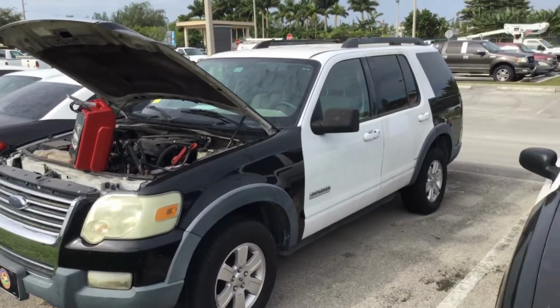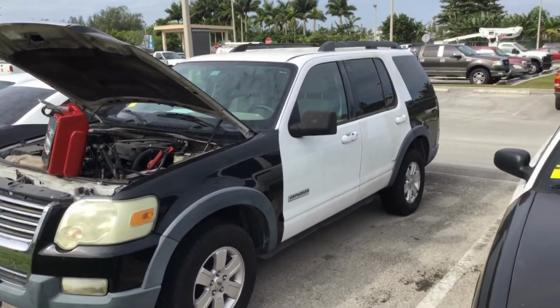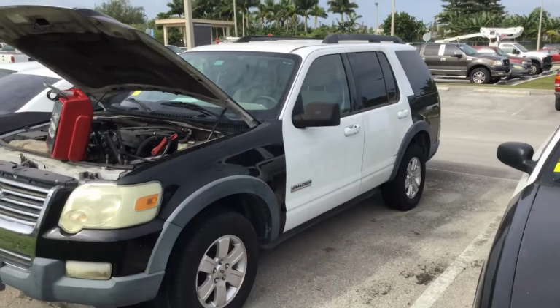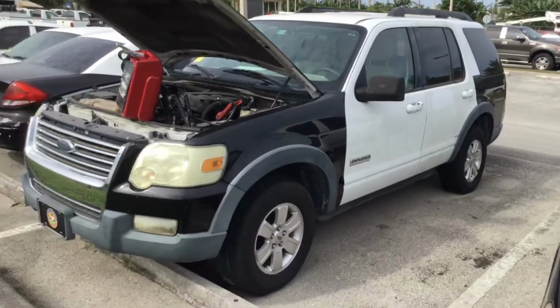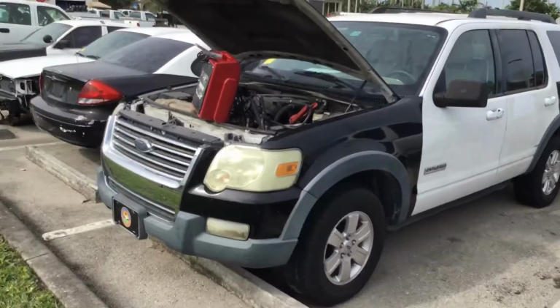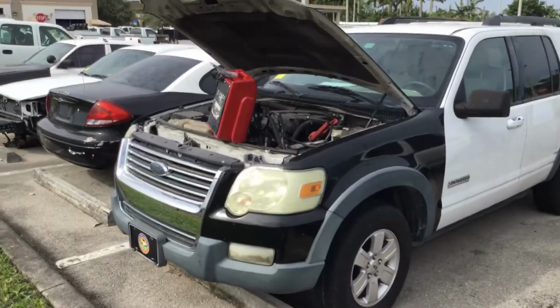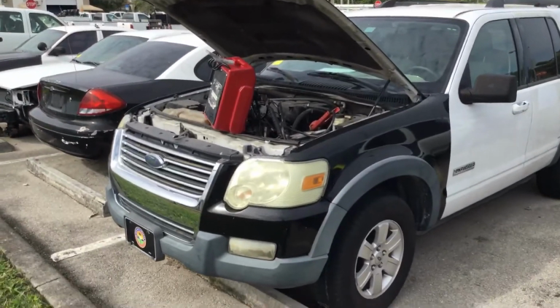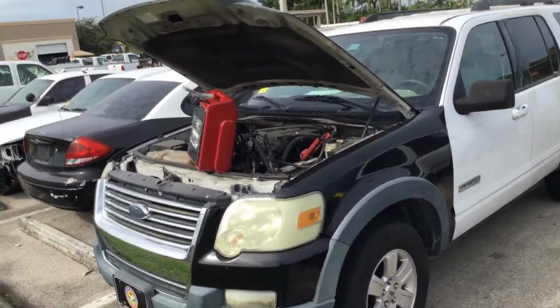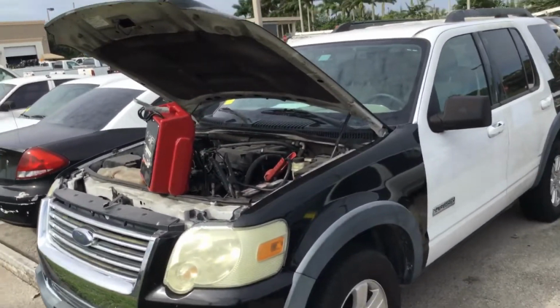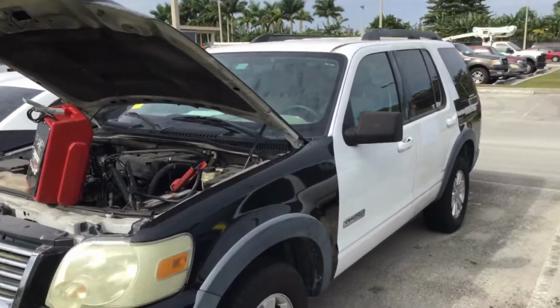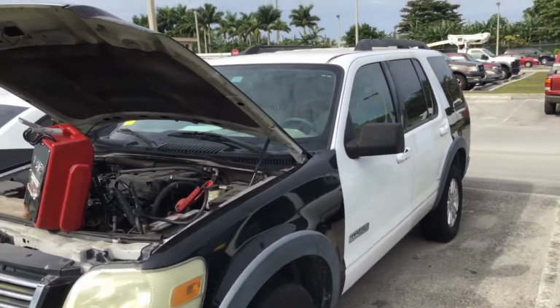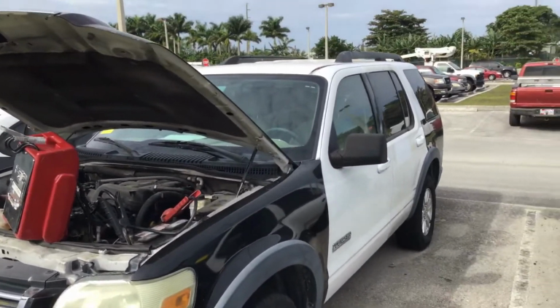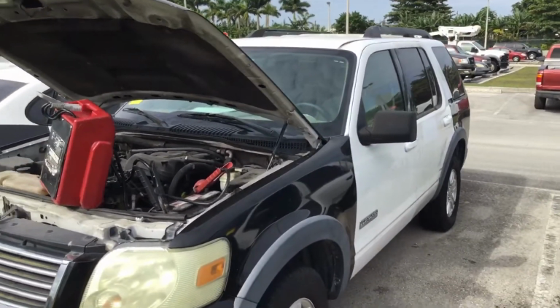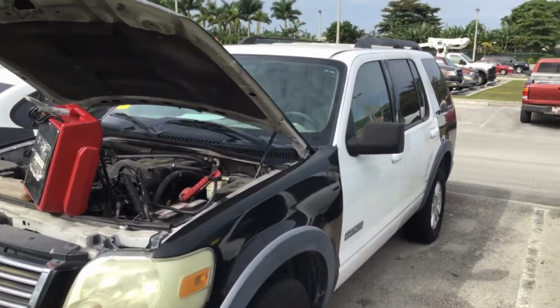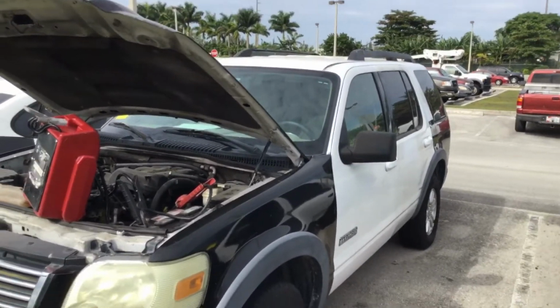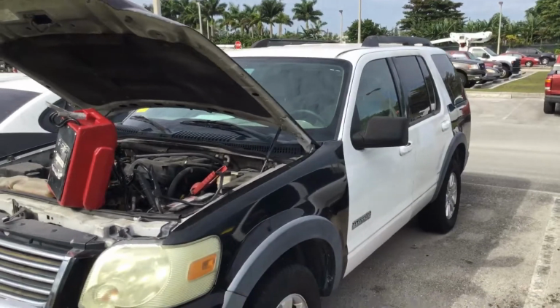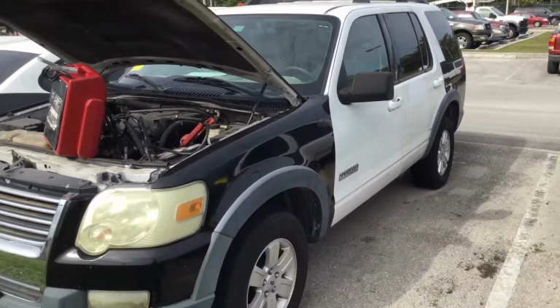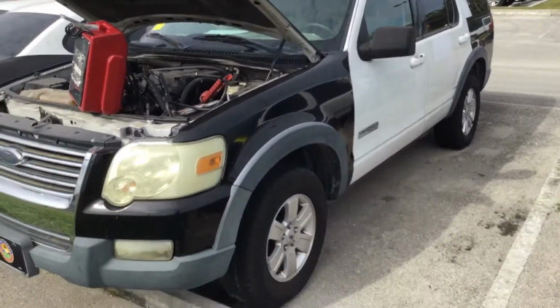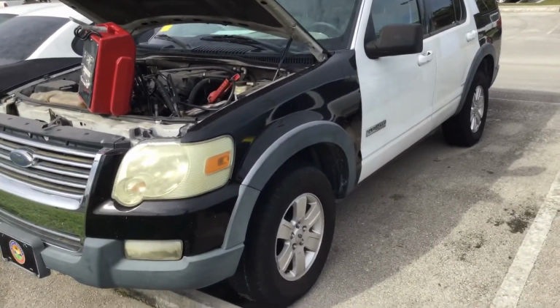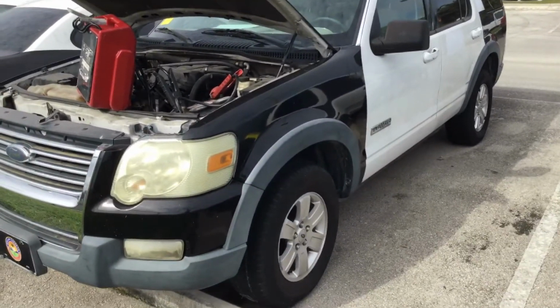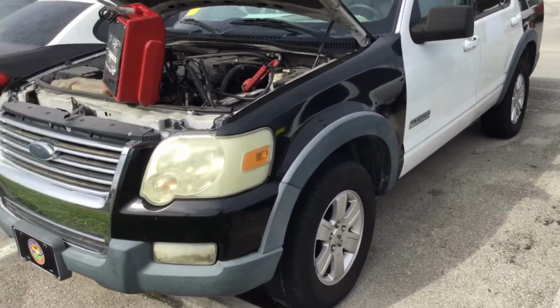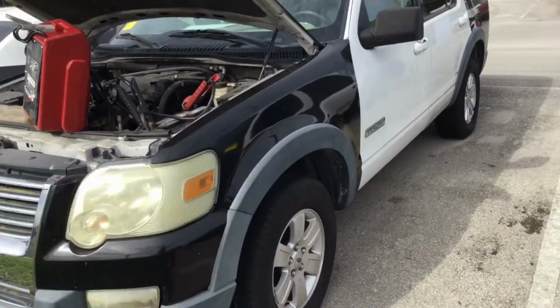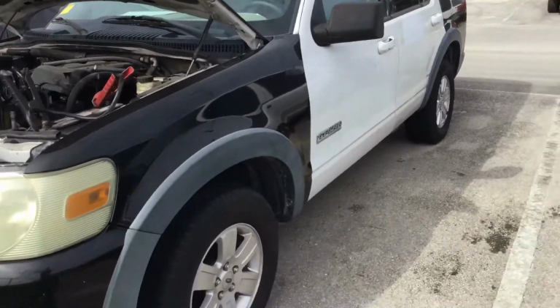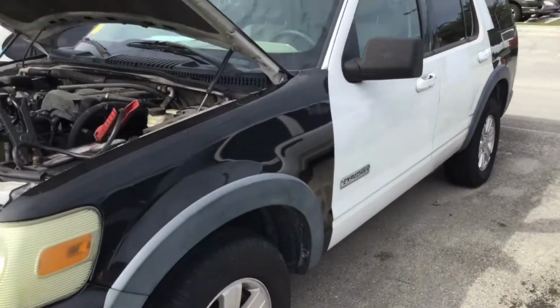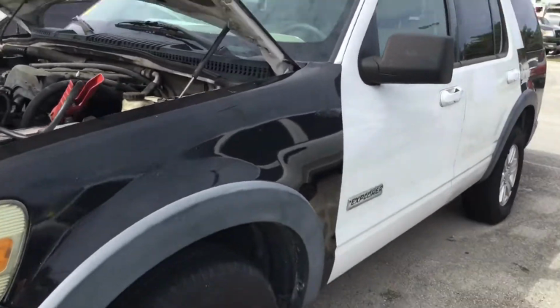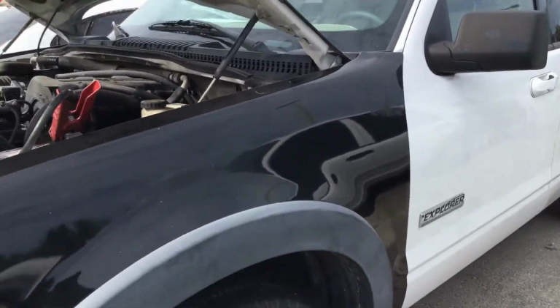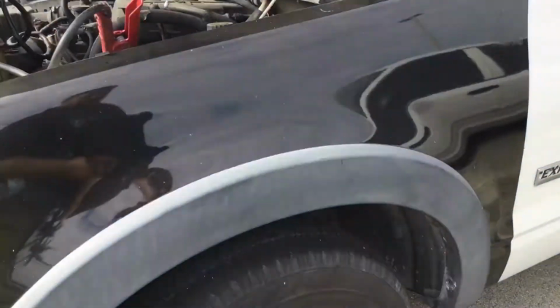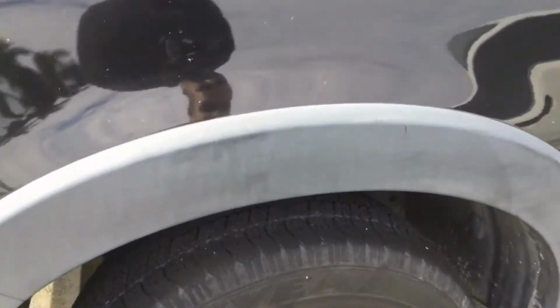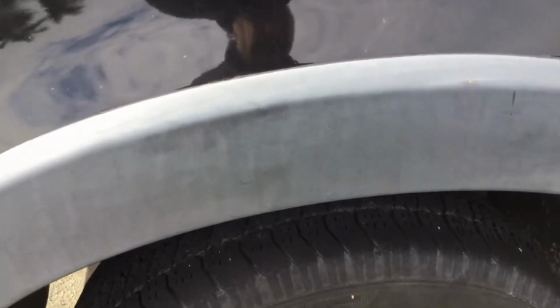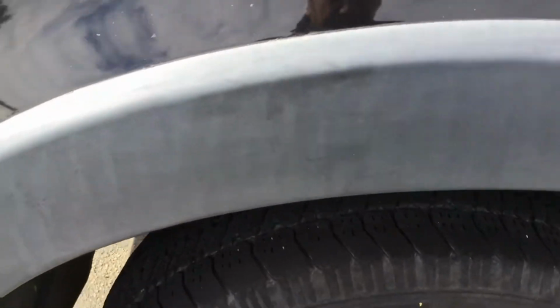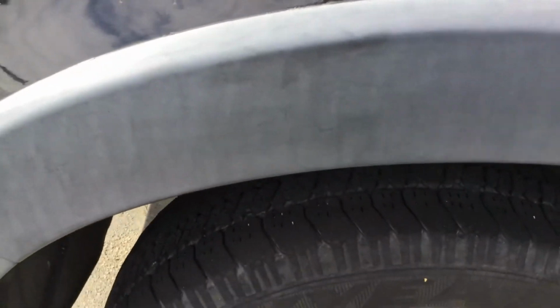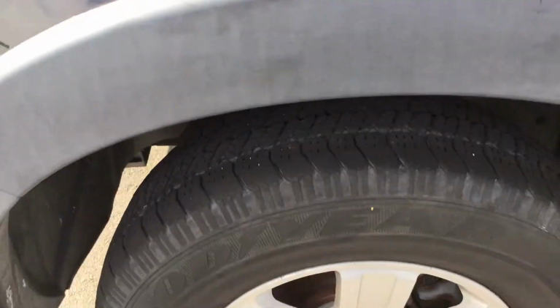The body looks straight. Headlights are dull. It's got scratches and dents all around. Four matching alloy wheels — the wheels look good, but the tires don't. The tires look worn.